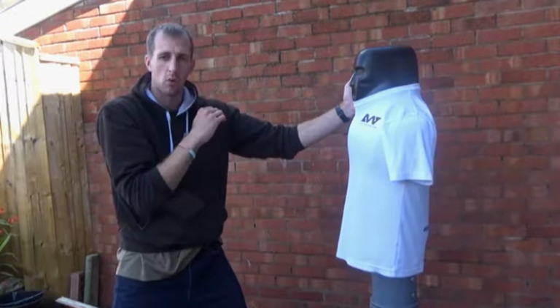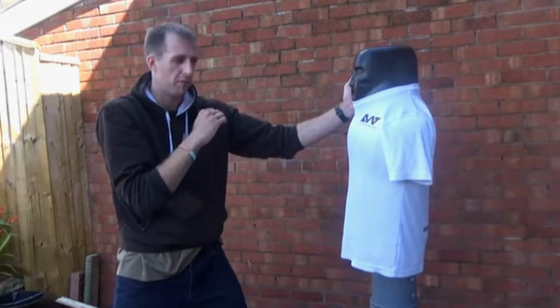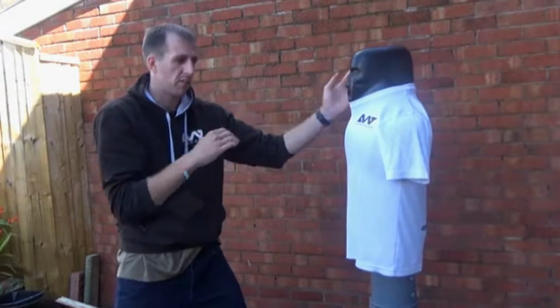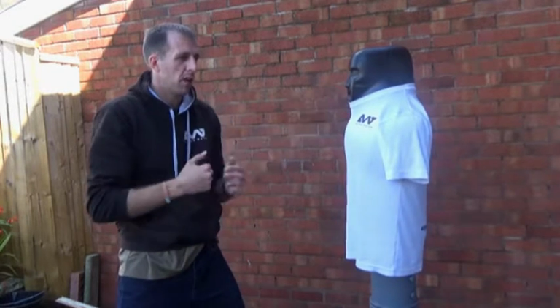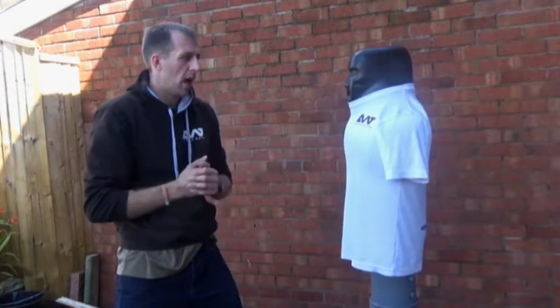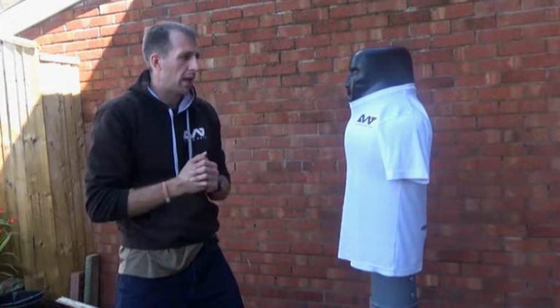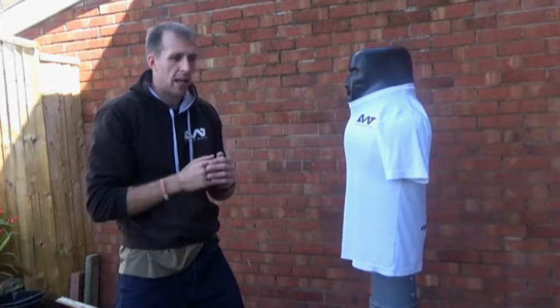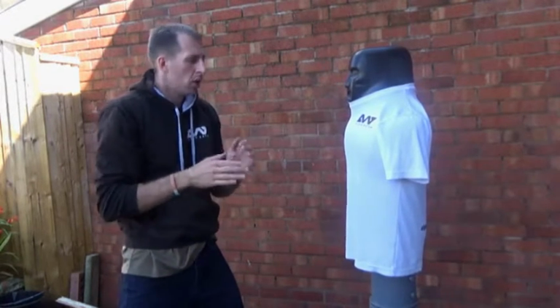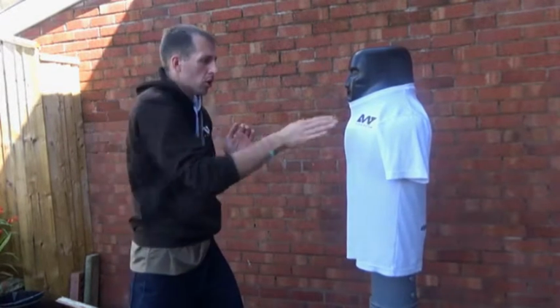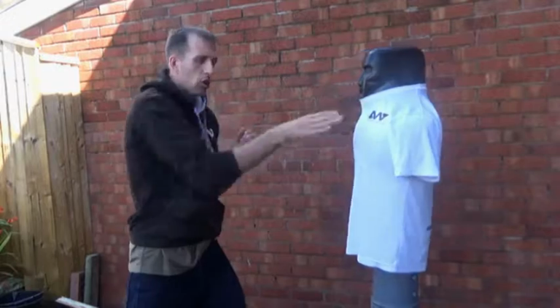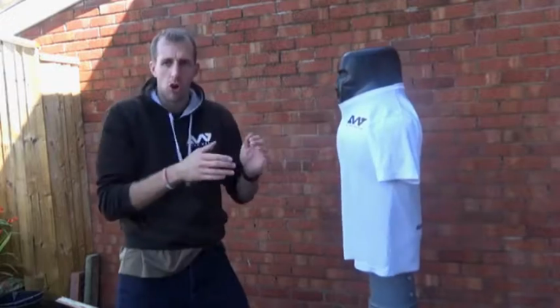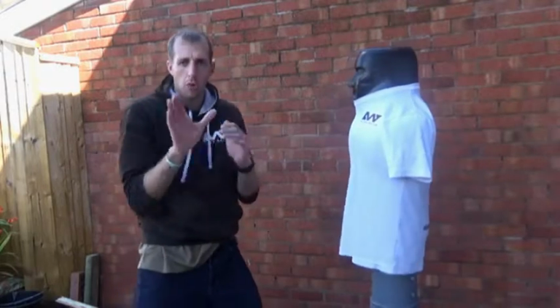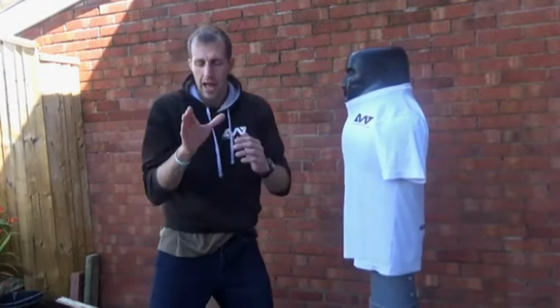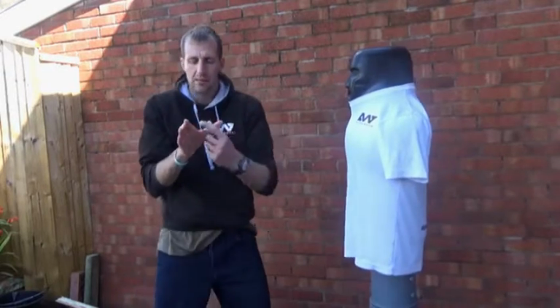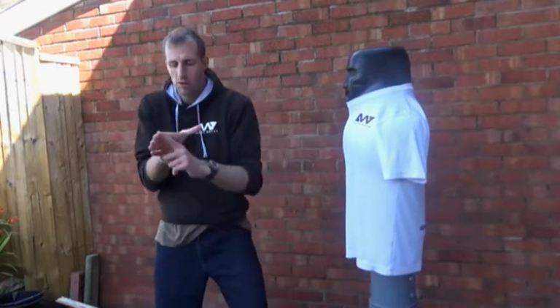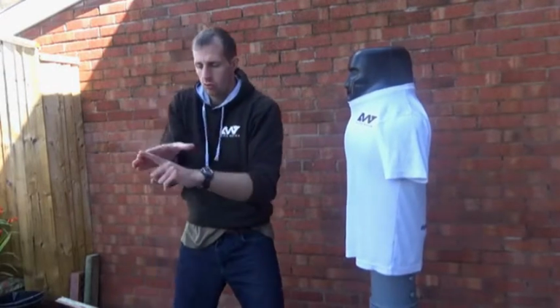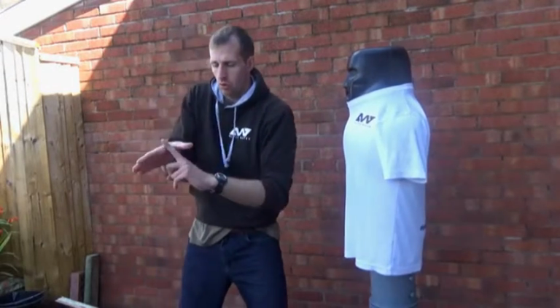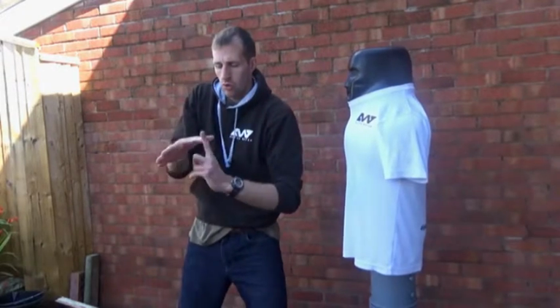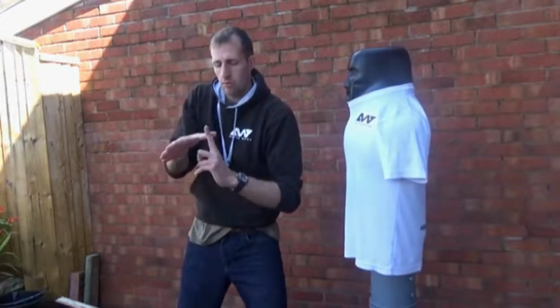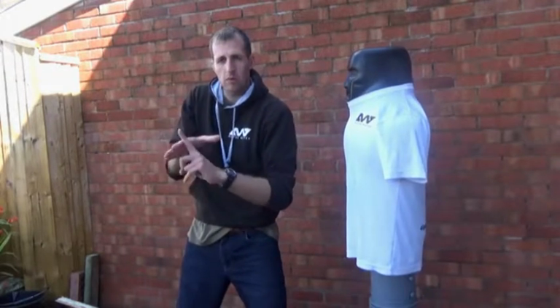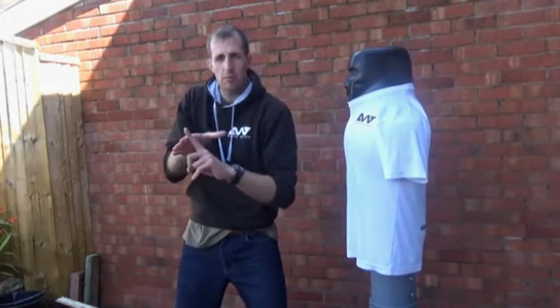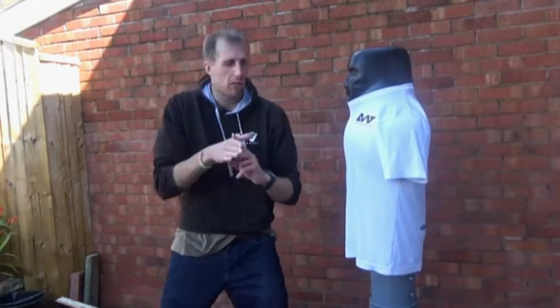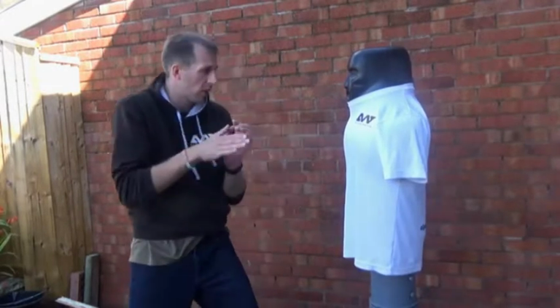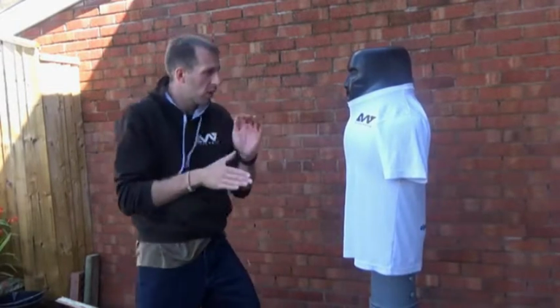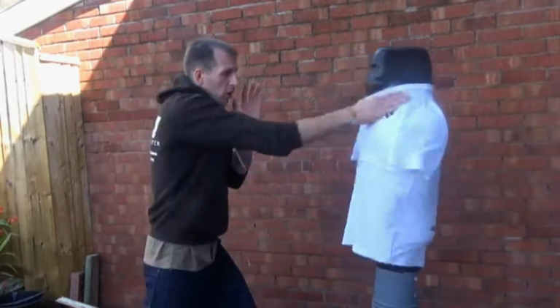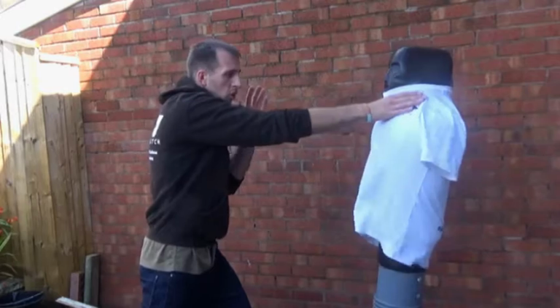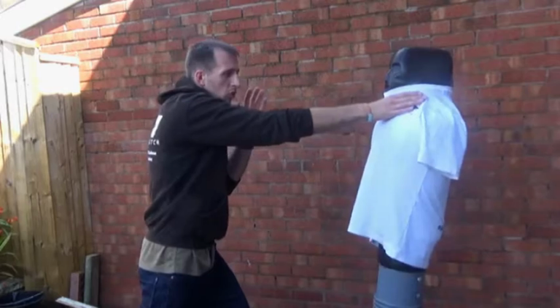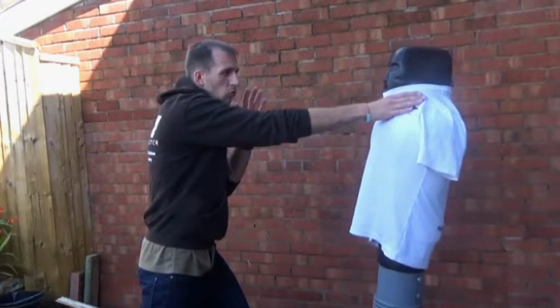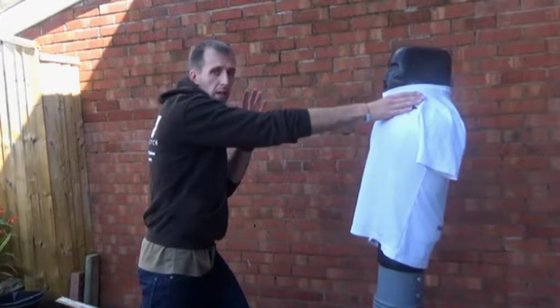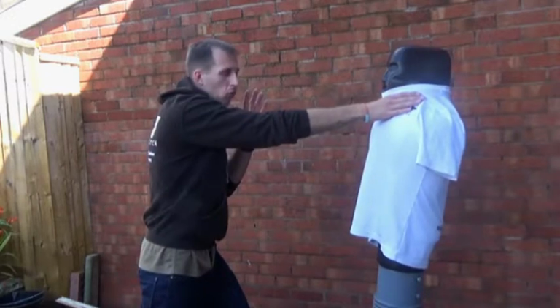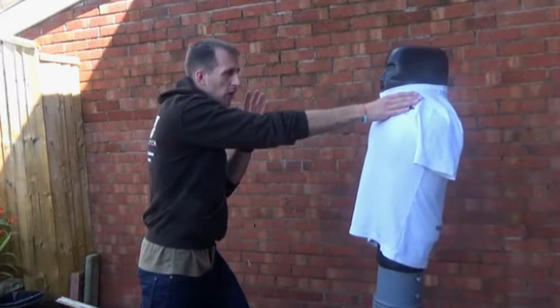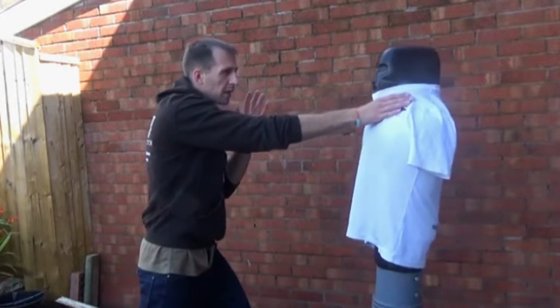So all quite effective. And again you can use your open hand, using between the thumb and the first finger to strike in to the neck.